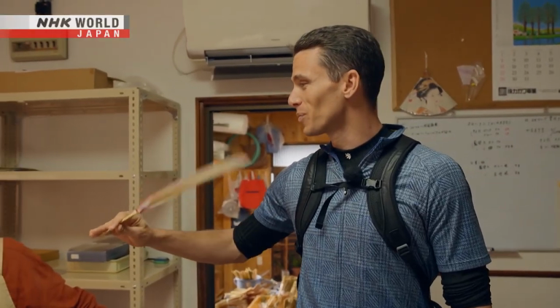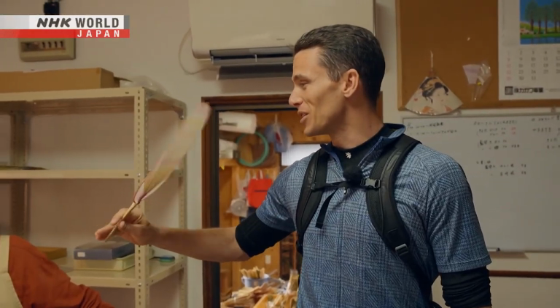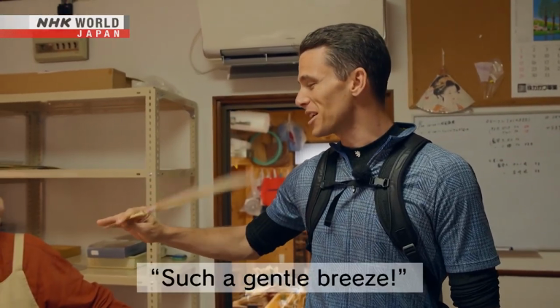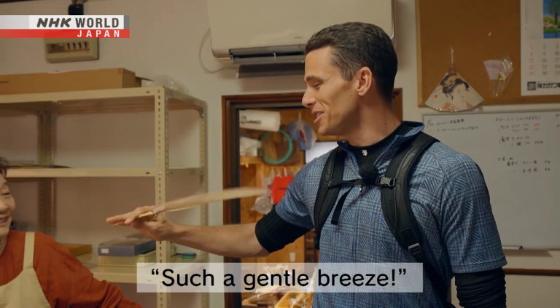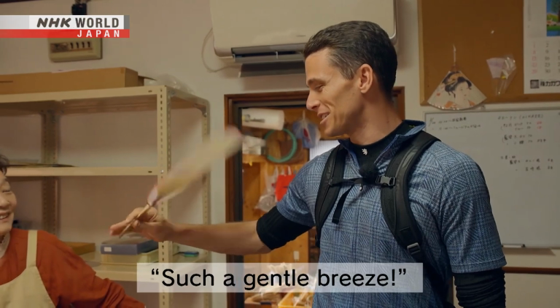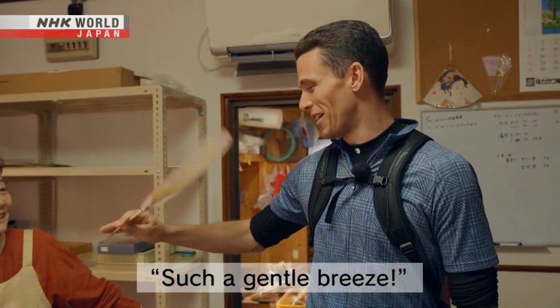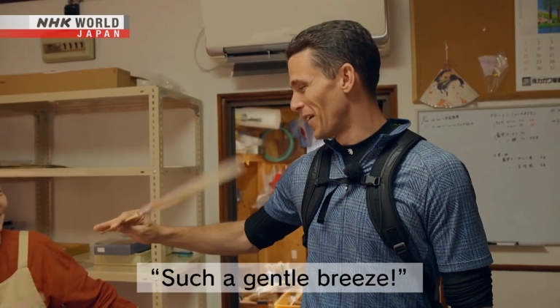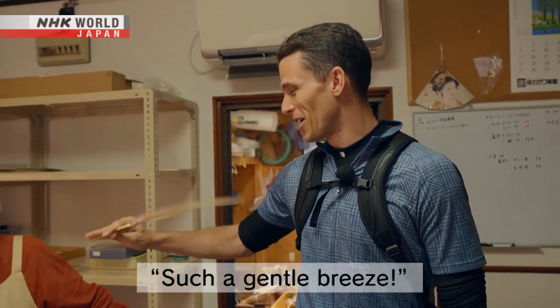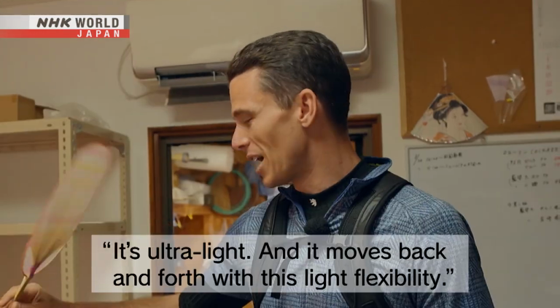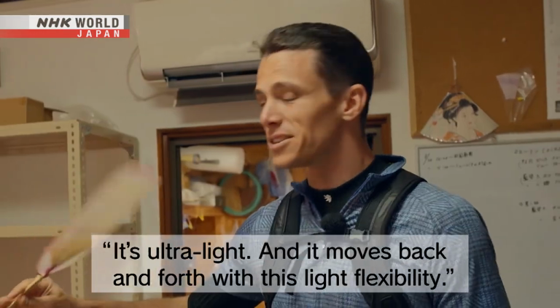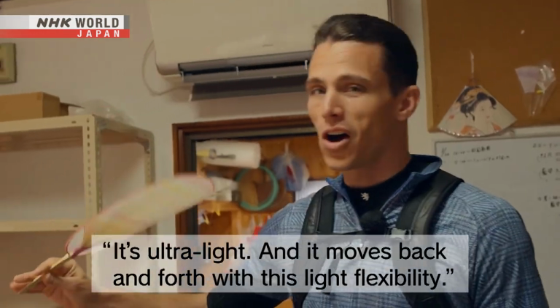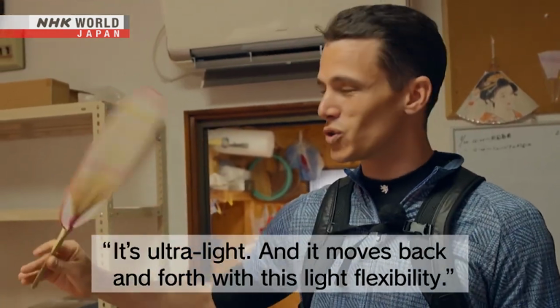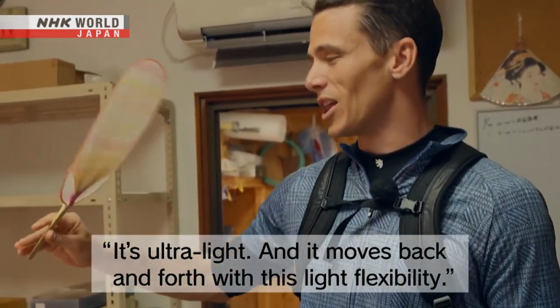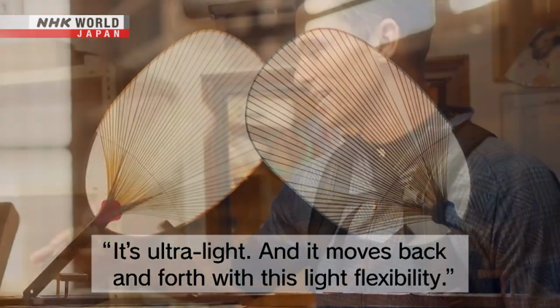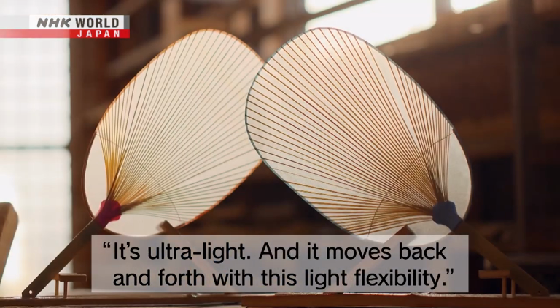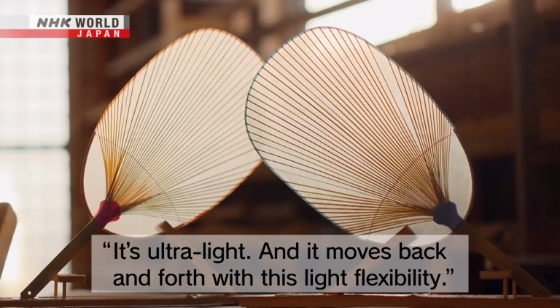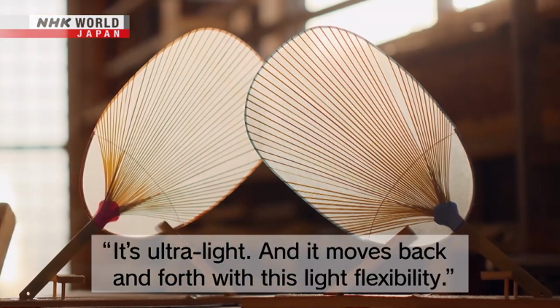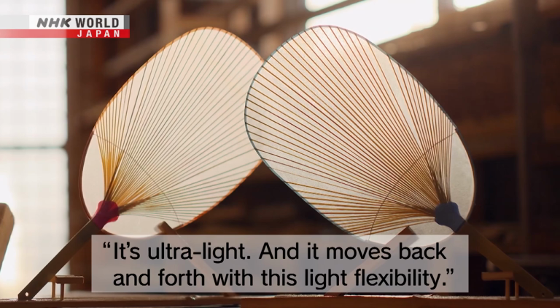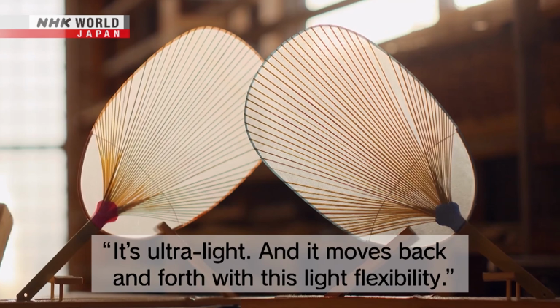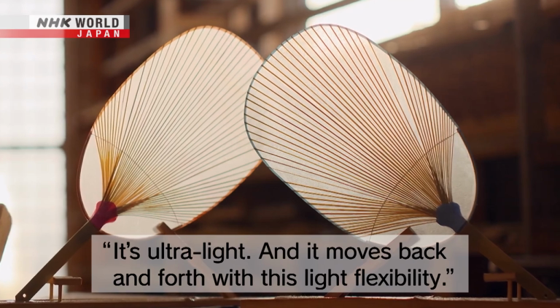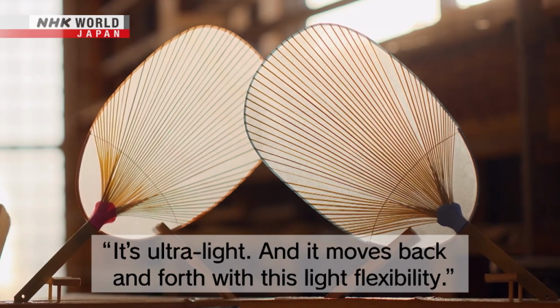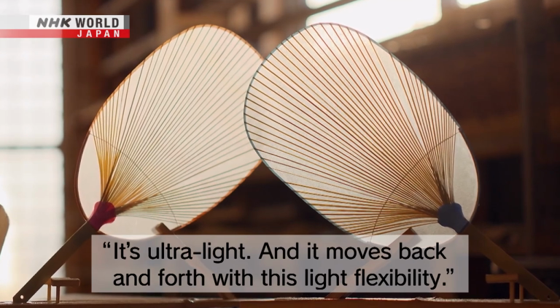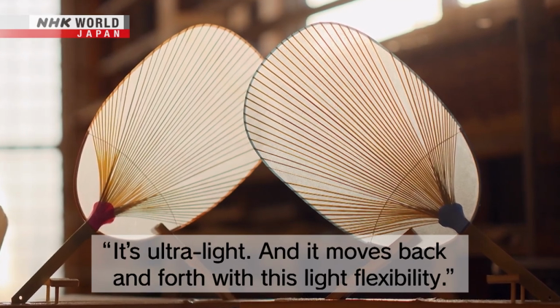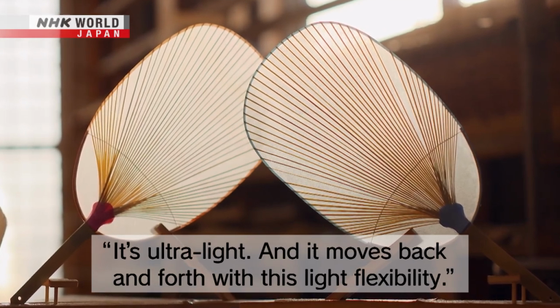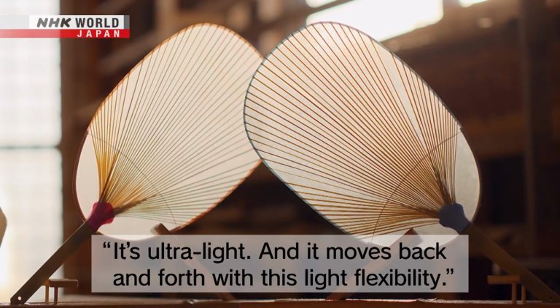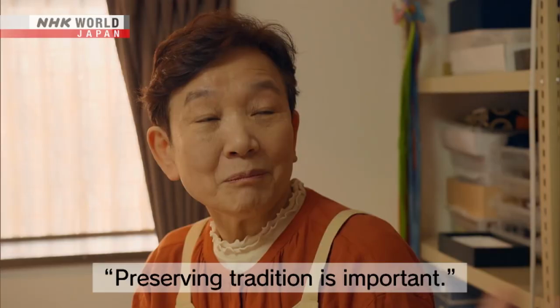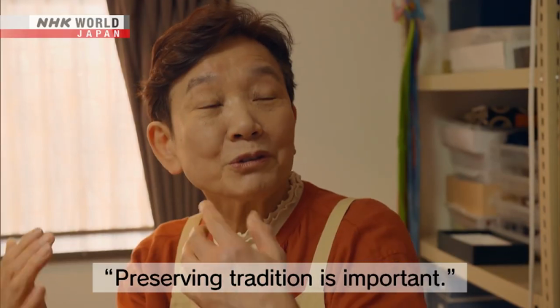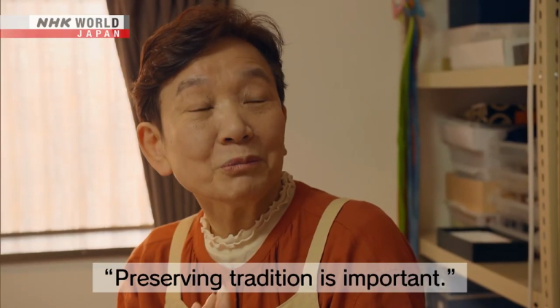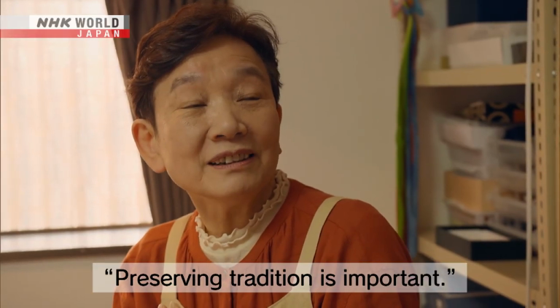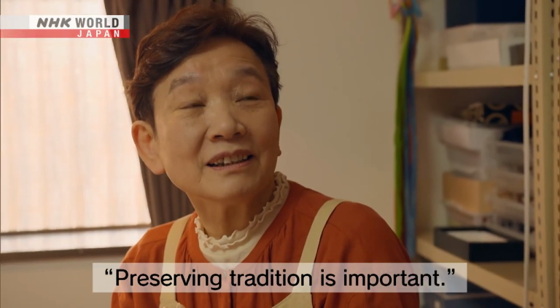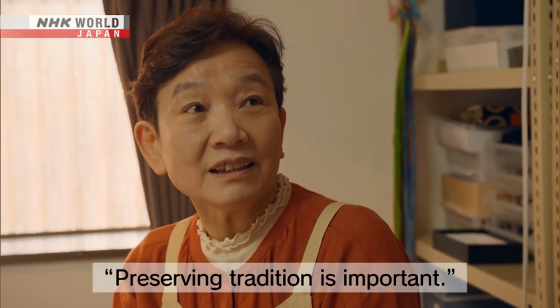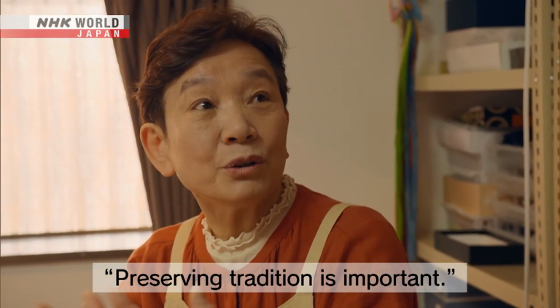It's a gentle wind. It's ultra-light and it moves back and forth with this lively flexibility. It's important to protect the tradition.